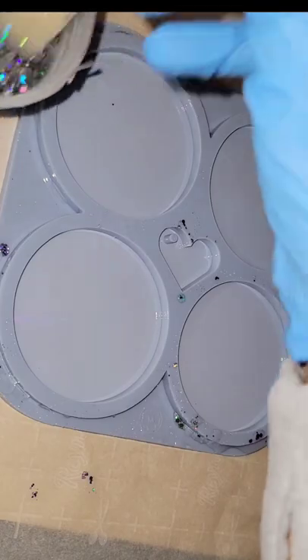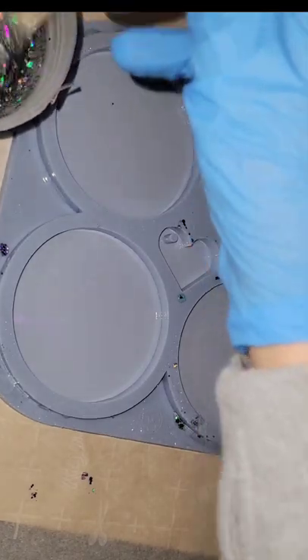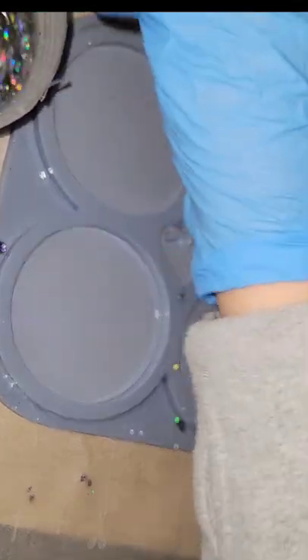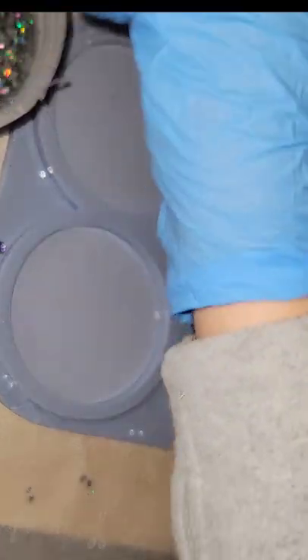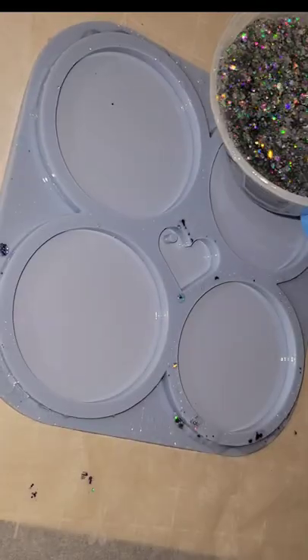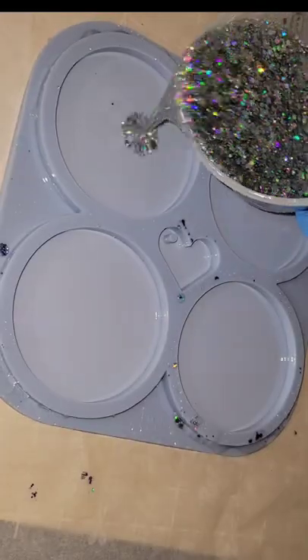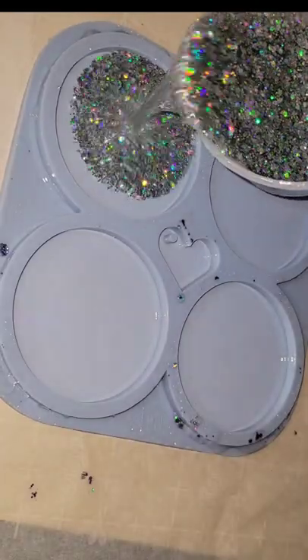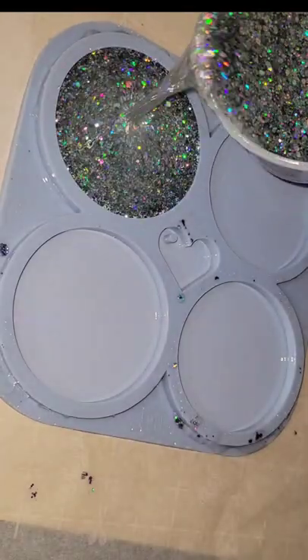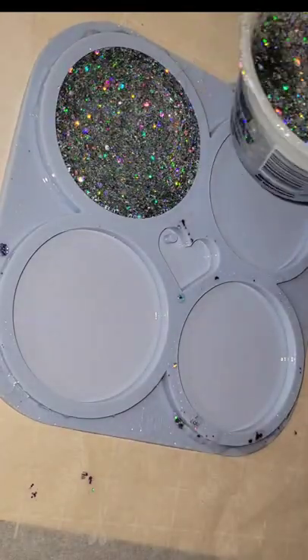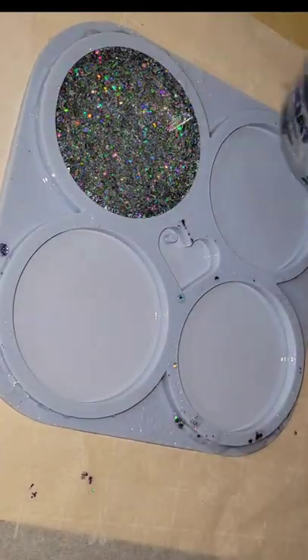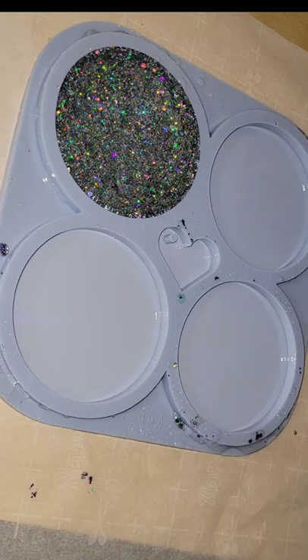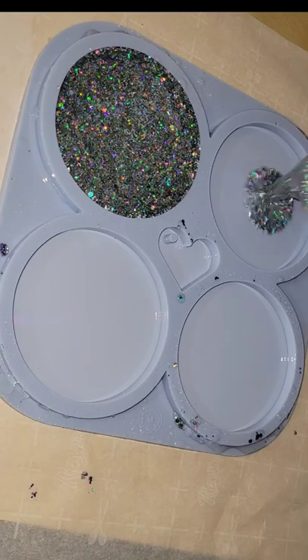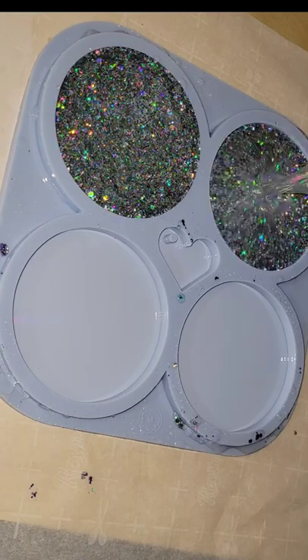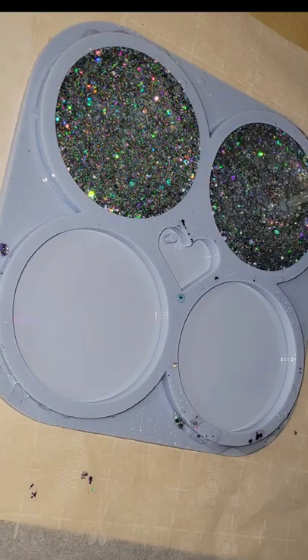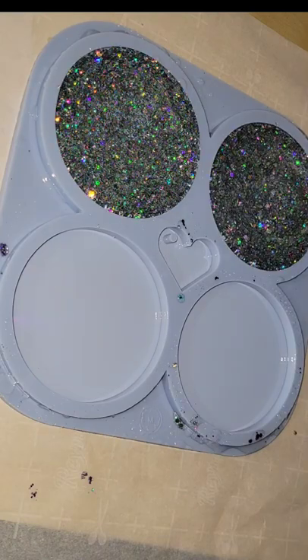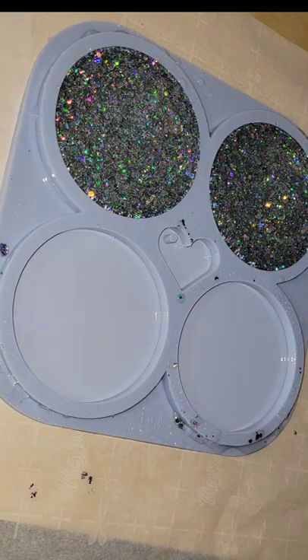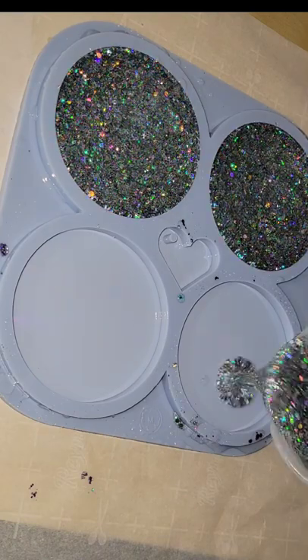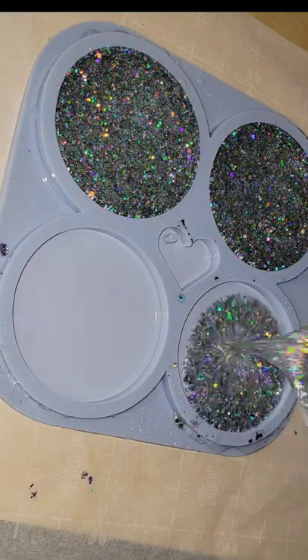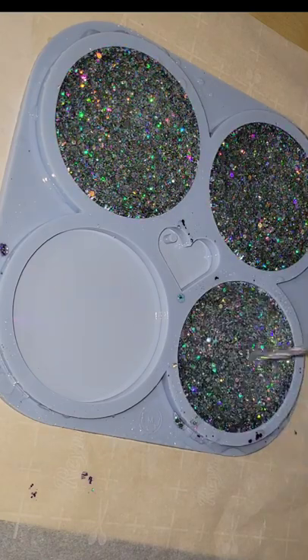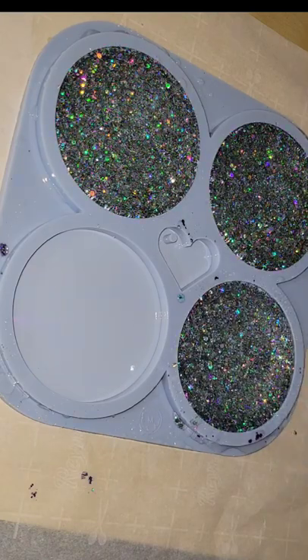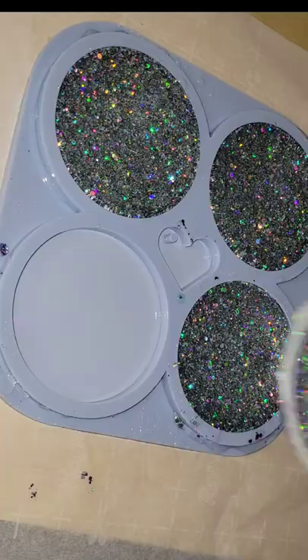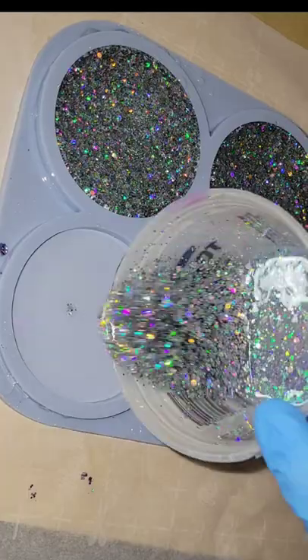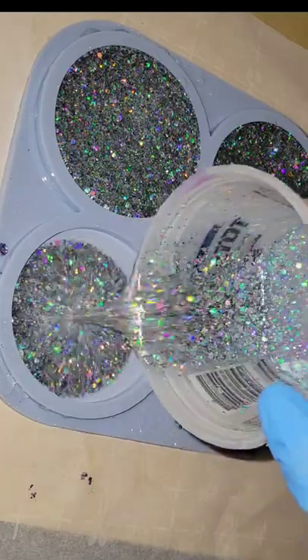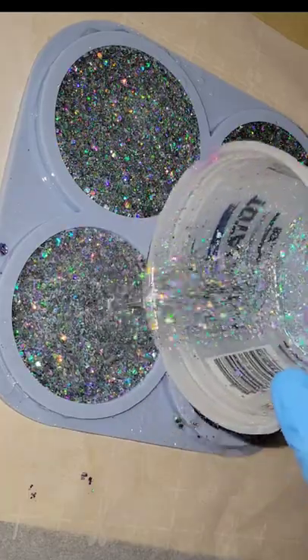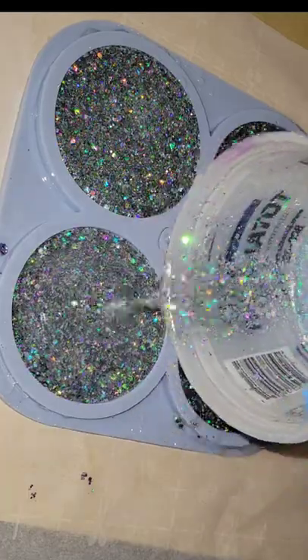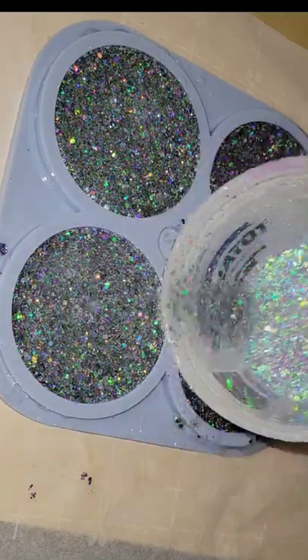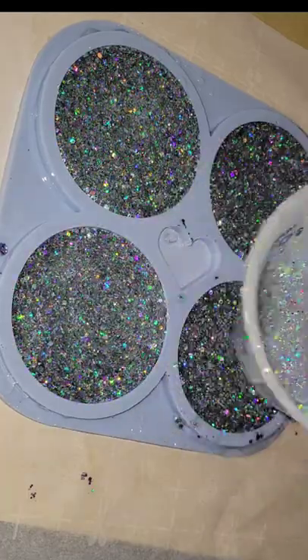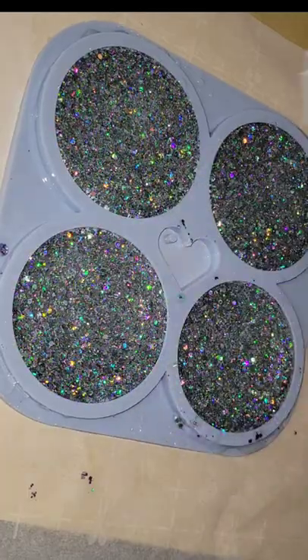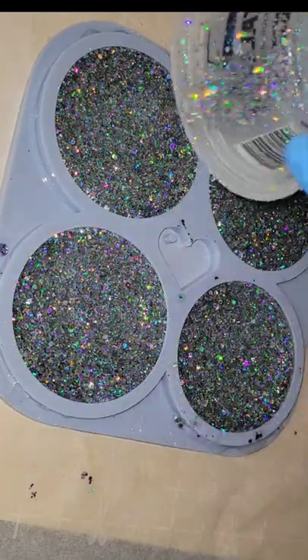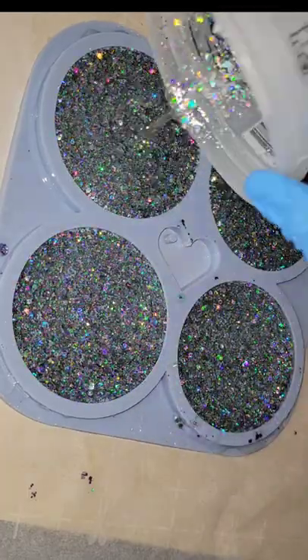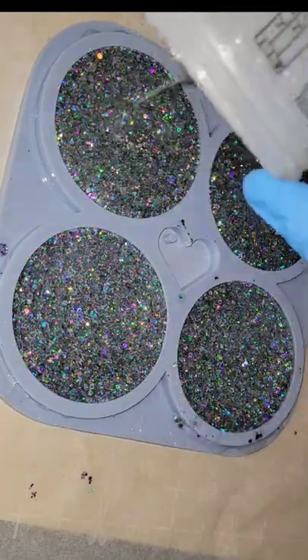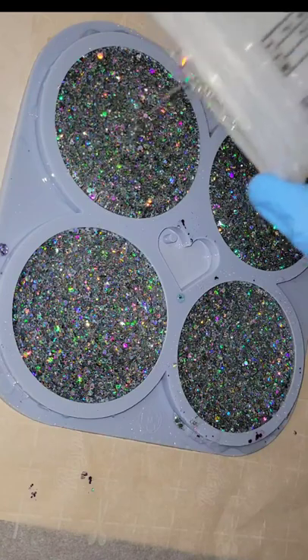Today I'm using the Liquid Diamonds resin. It's great for projects like this because it has no bubbles. Just taking about three ounces each, pouring it right into my molds here. I didn't have to add any heat to this to pop bubbles — like I said, the Liquid Diamonds resin has no bubbles.